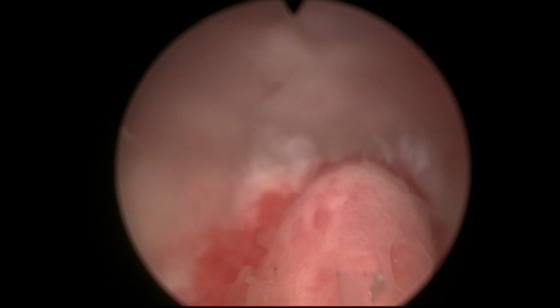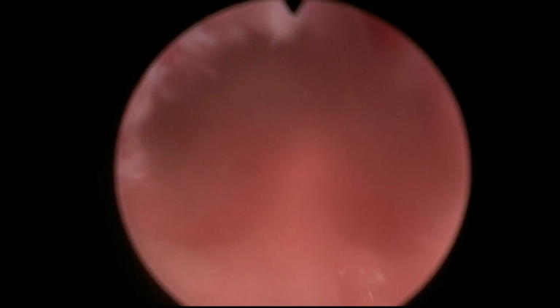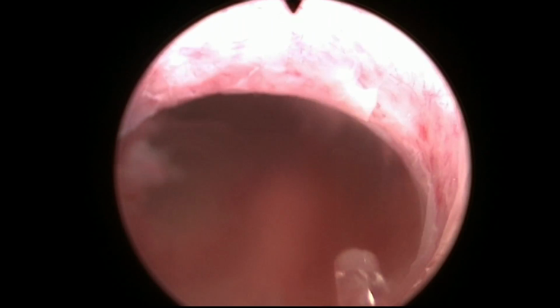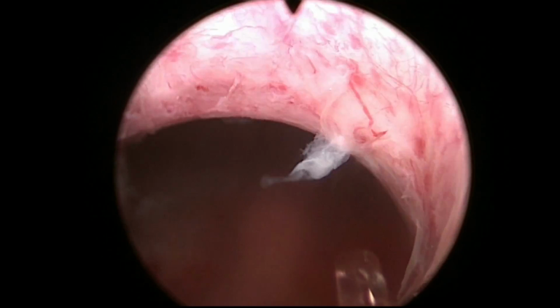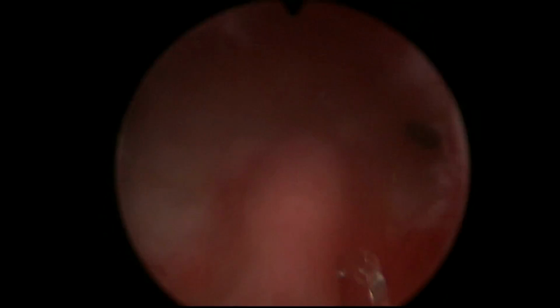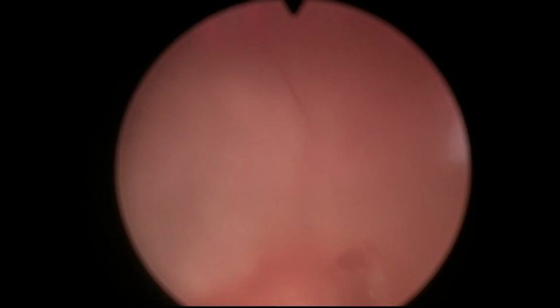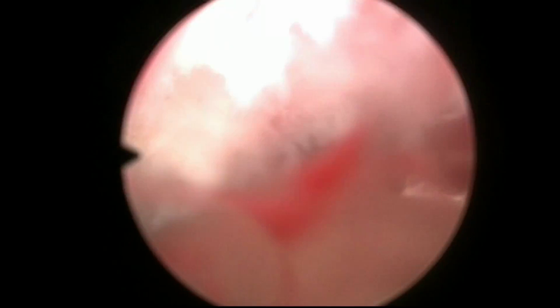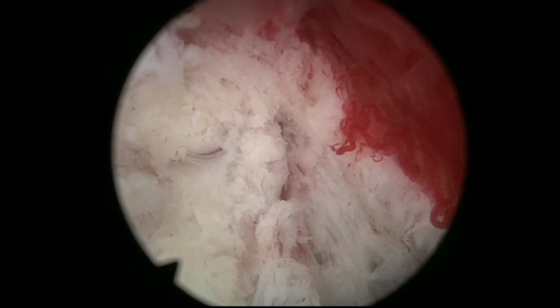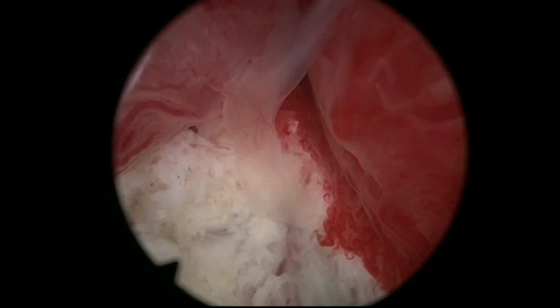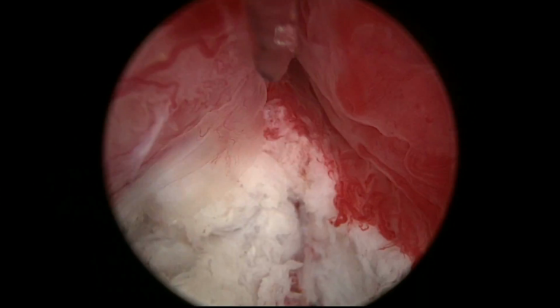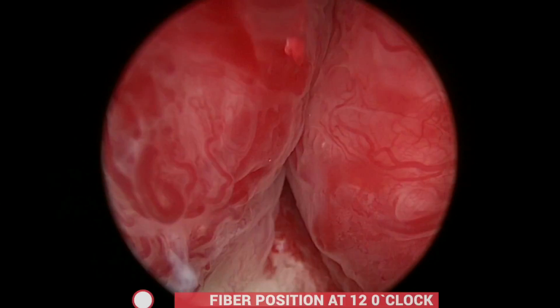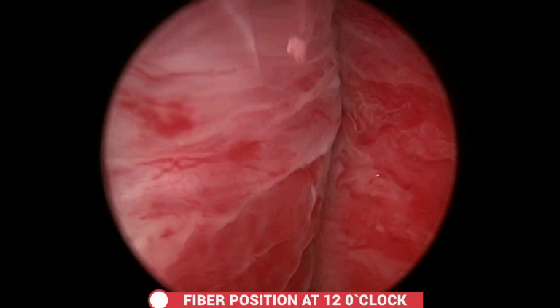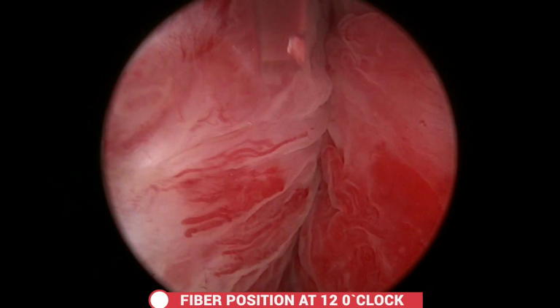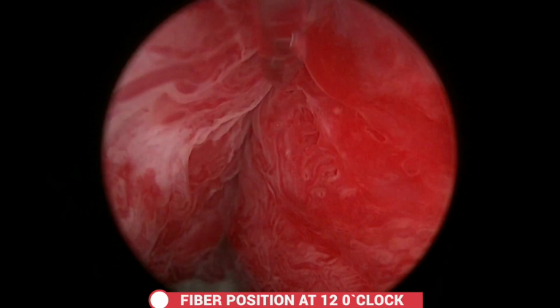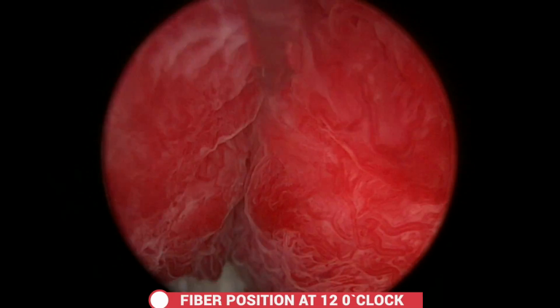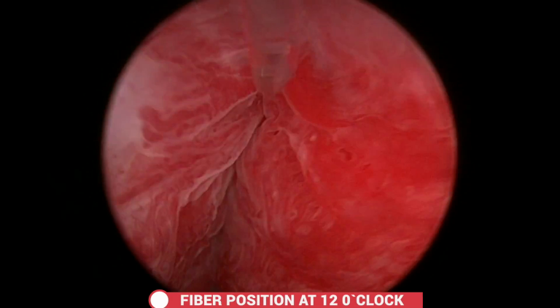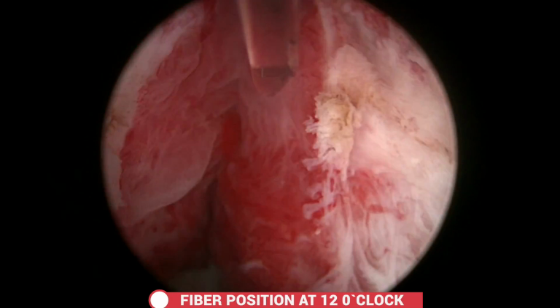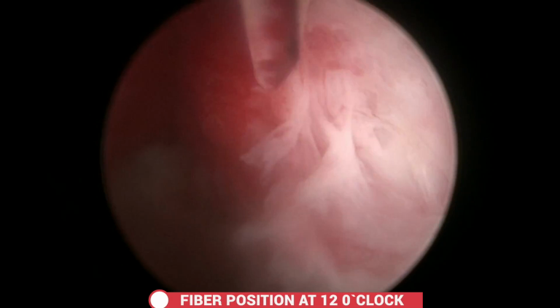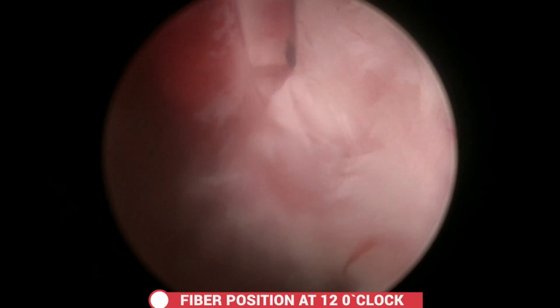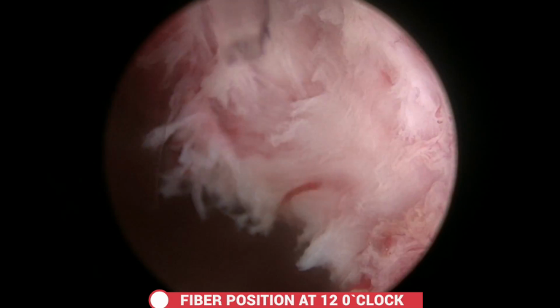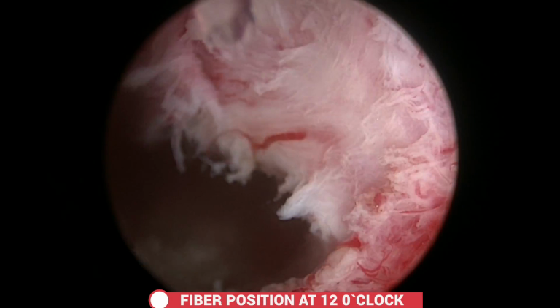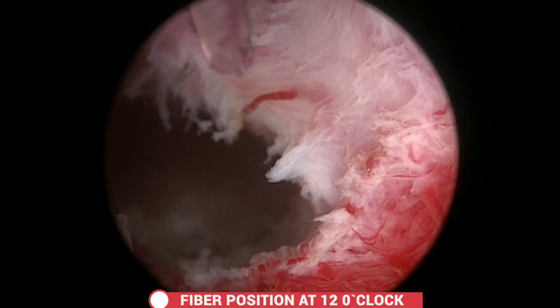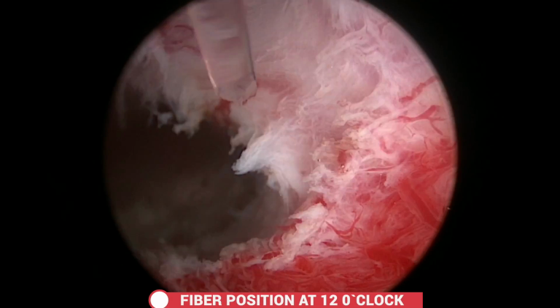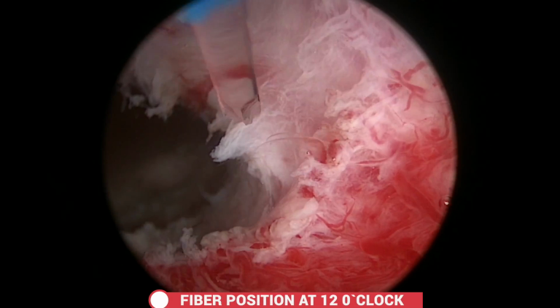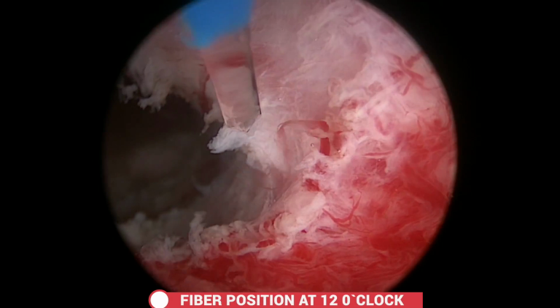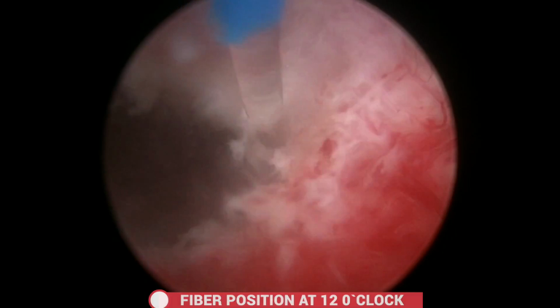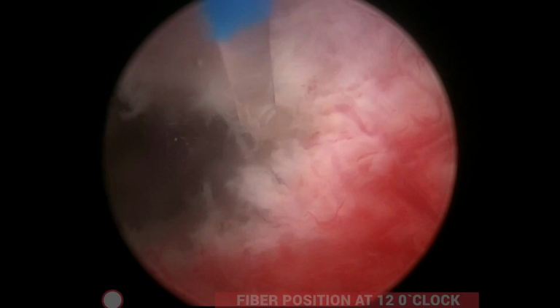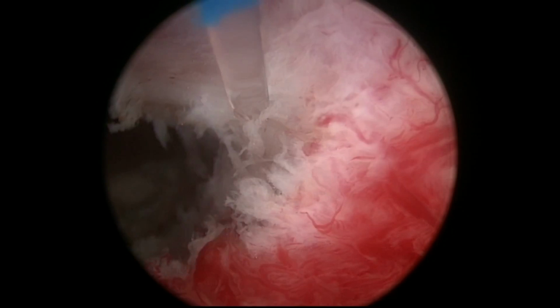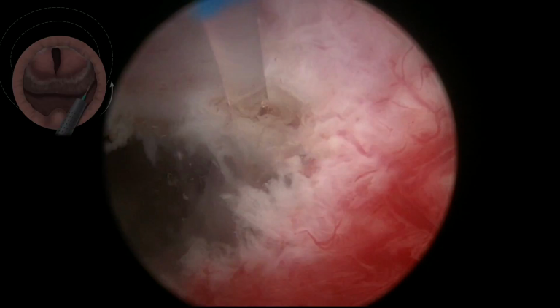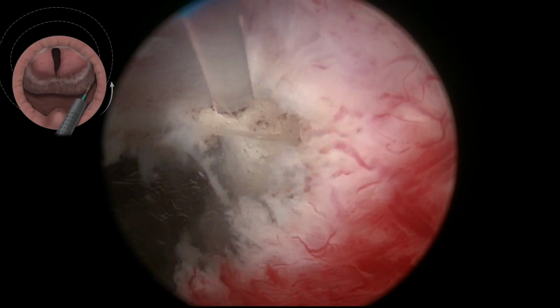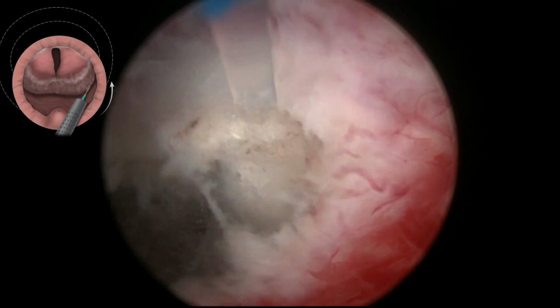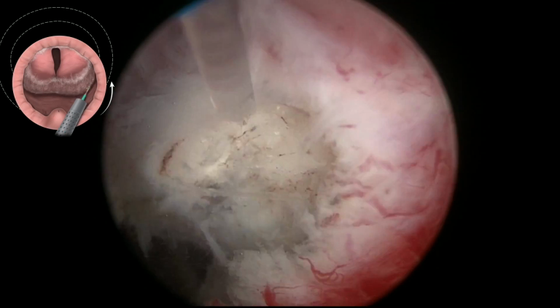Once the posterior plane is developed, the fibre is rotated and taken towards 12 o'clock to start the early apical release.